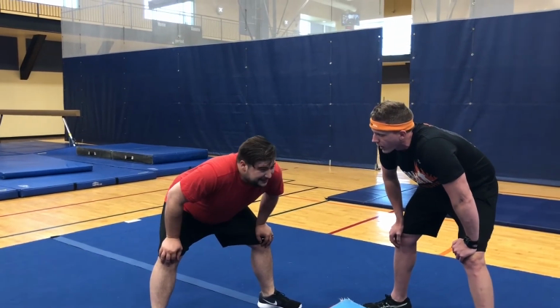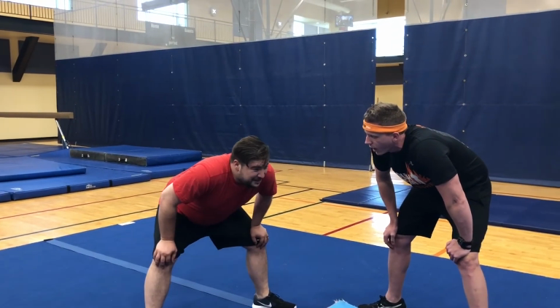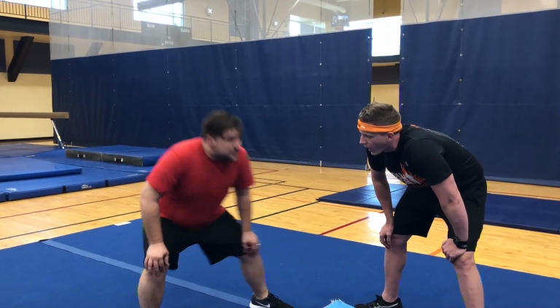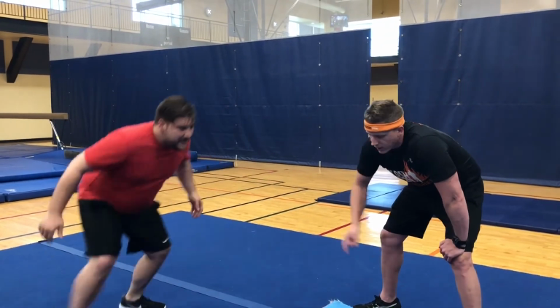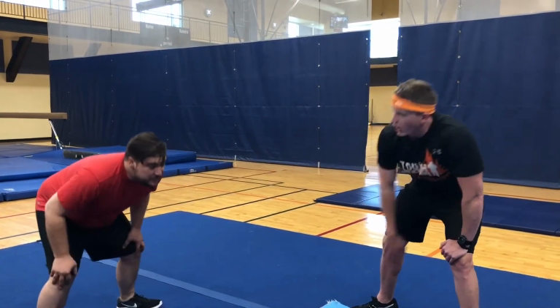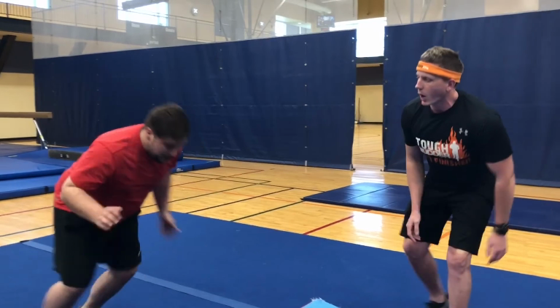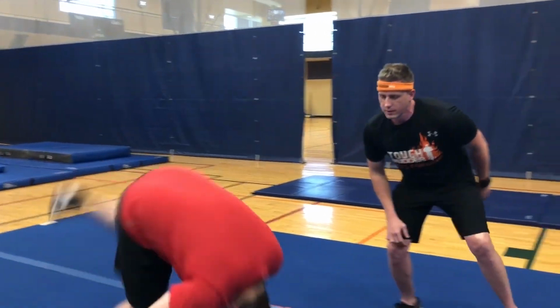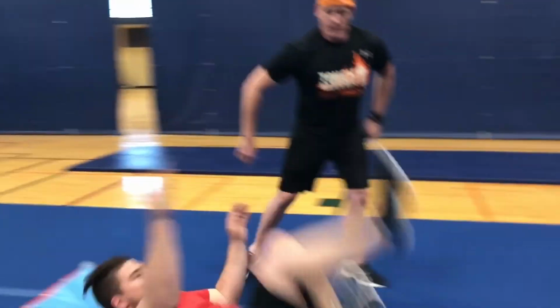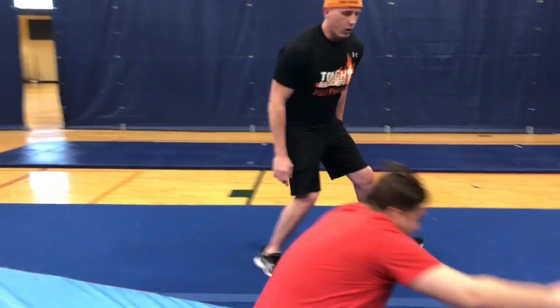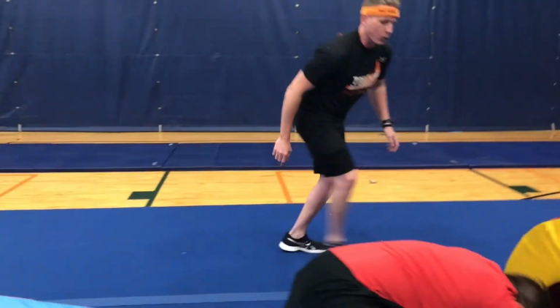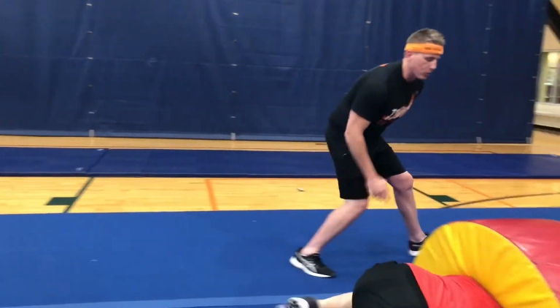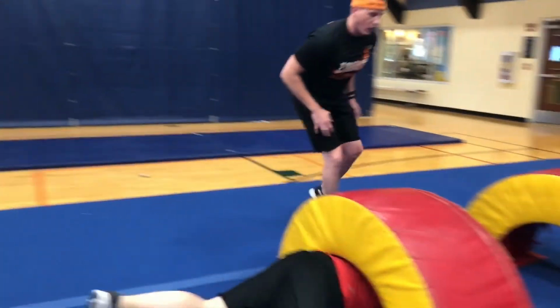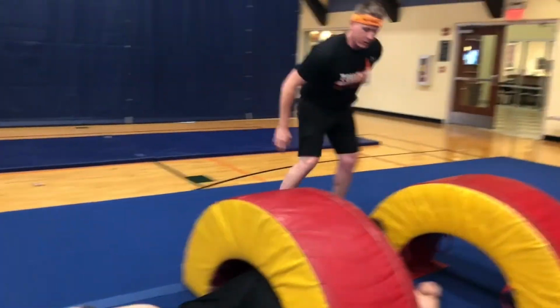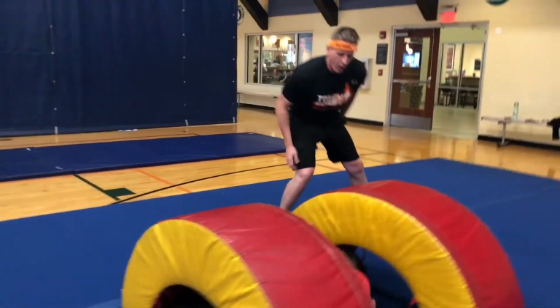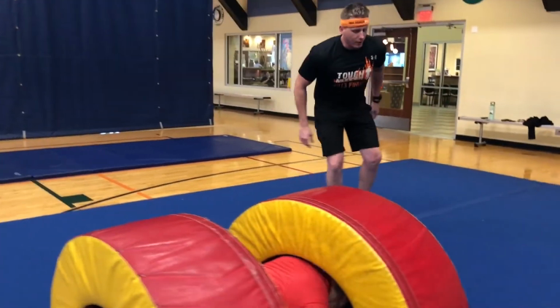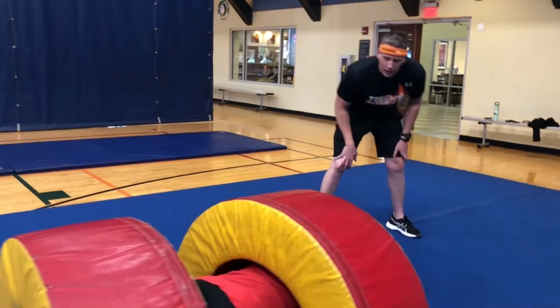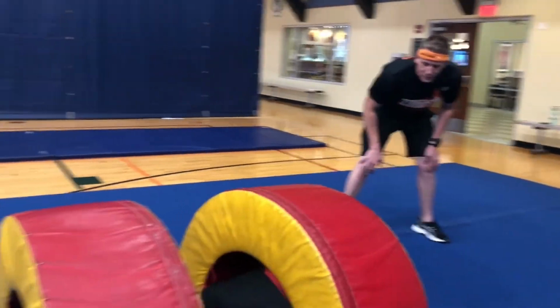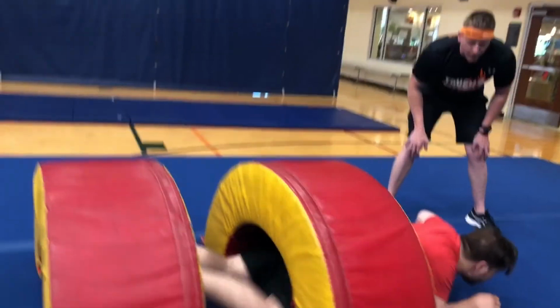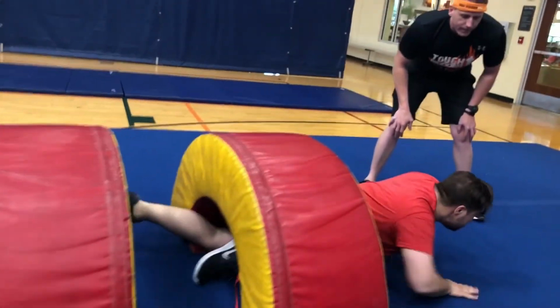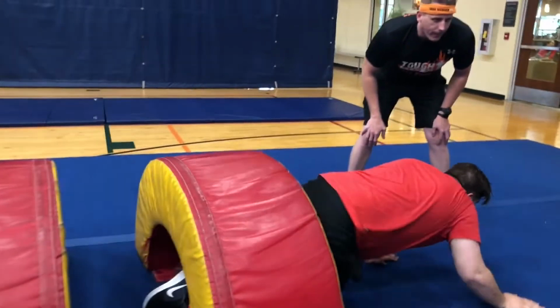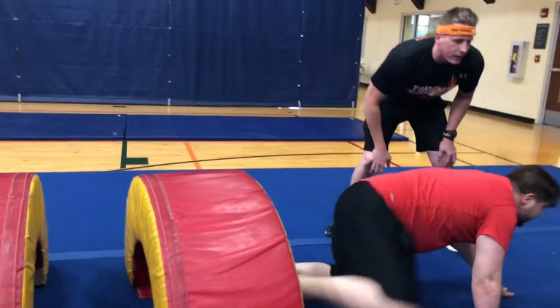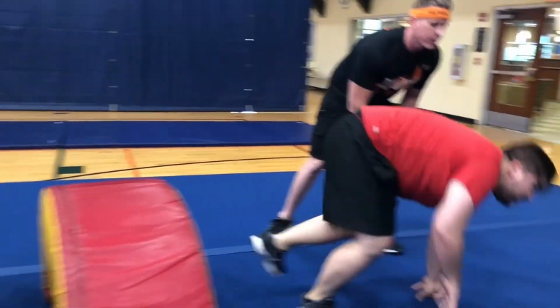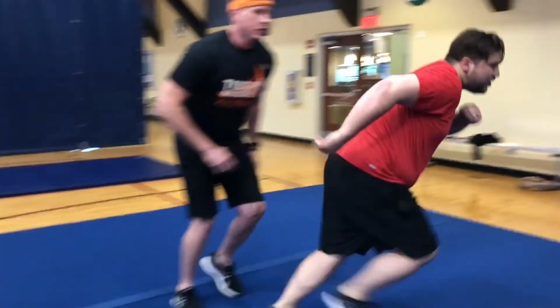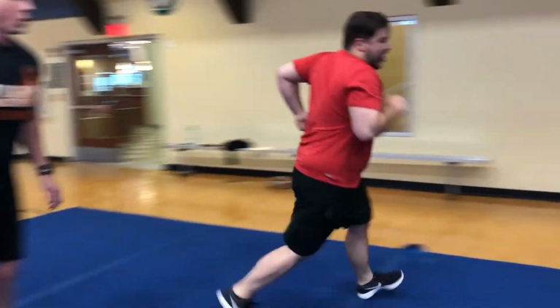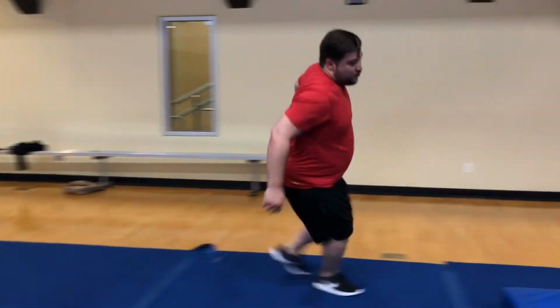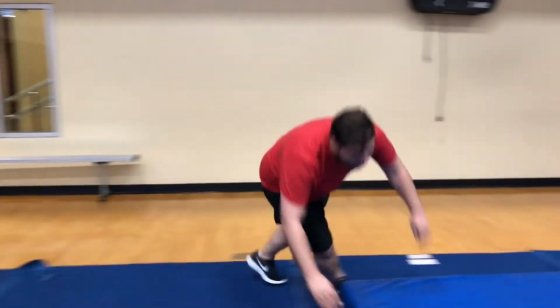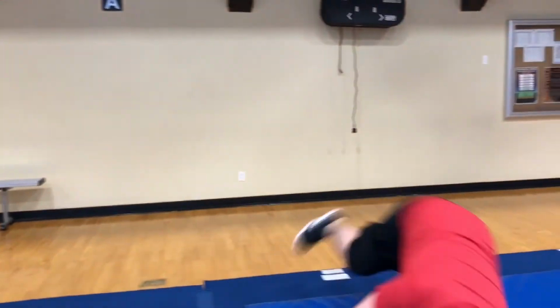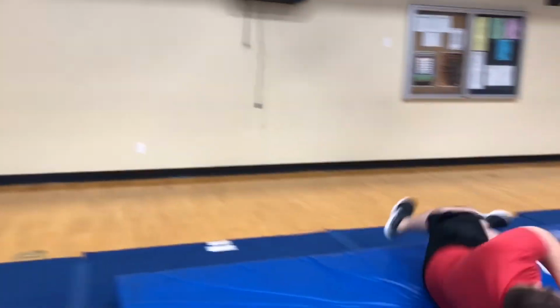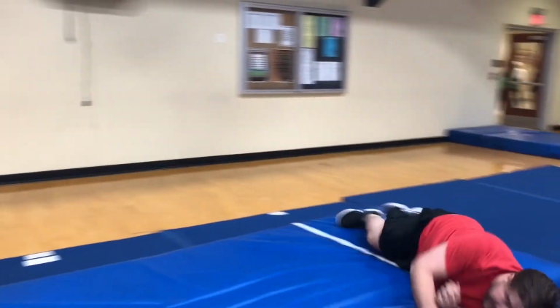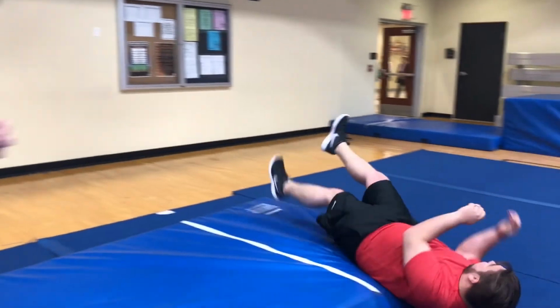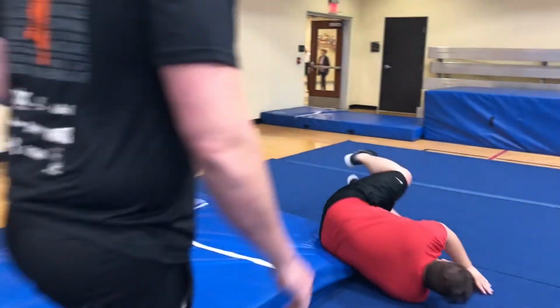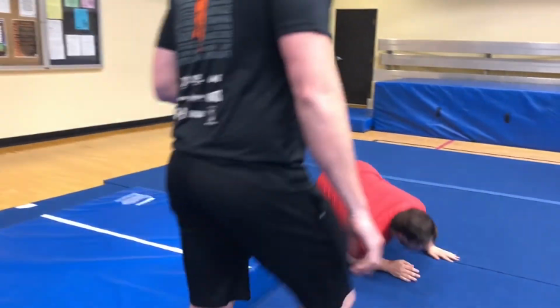Alright, somersault — here we go. Alright, crawl through. Here we go. Army crawl. Barbed wire hitting you in the back right now. Alright, get back up. Roll, roll, roll, roll. There it is.